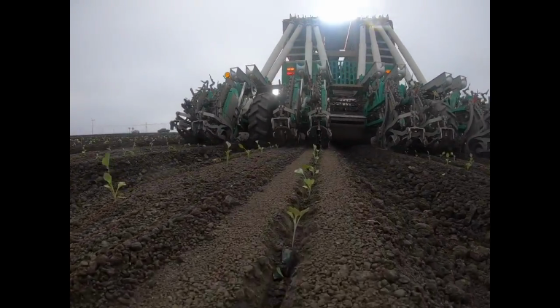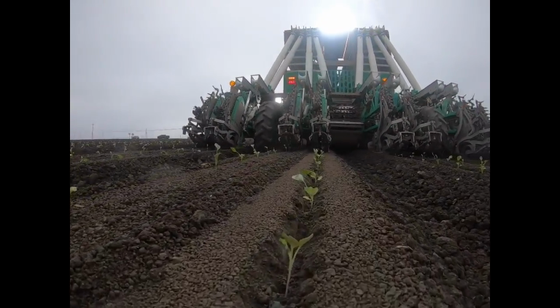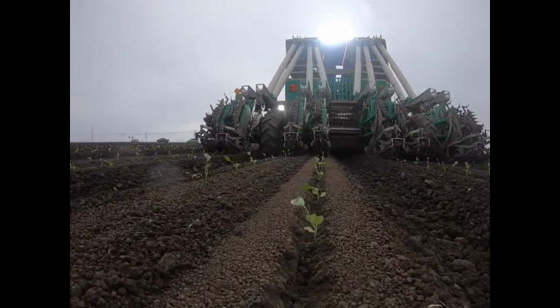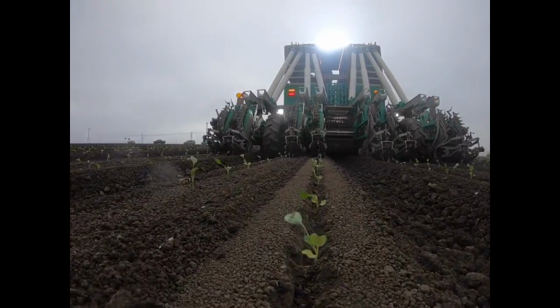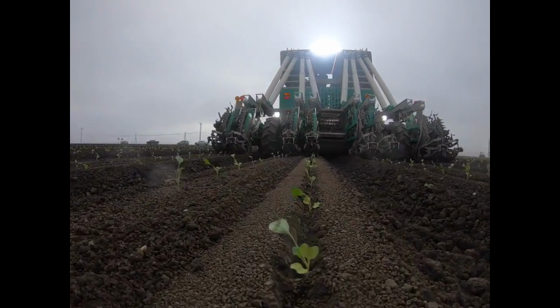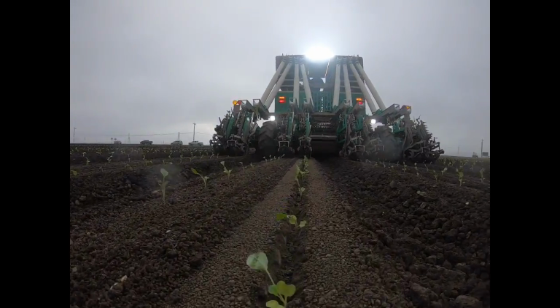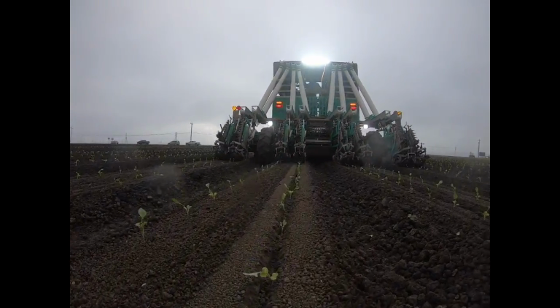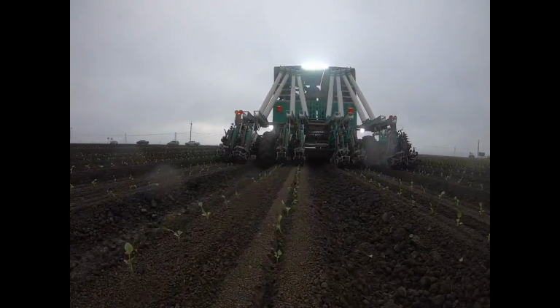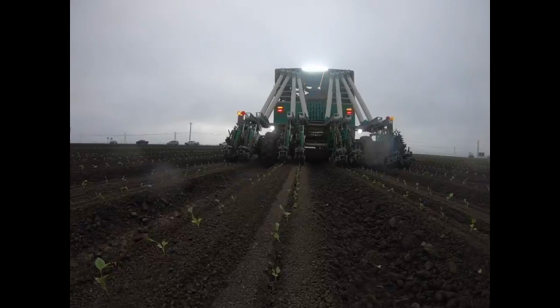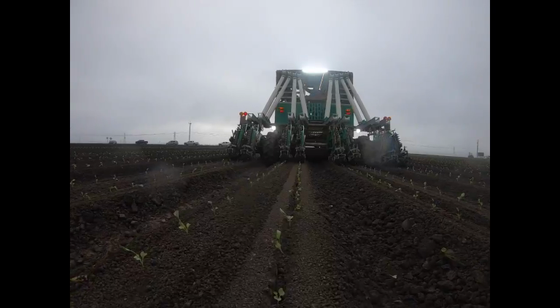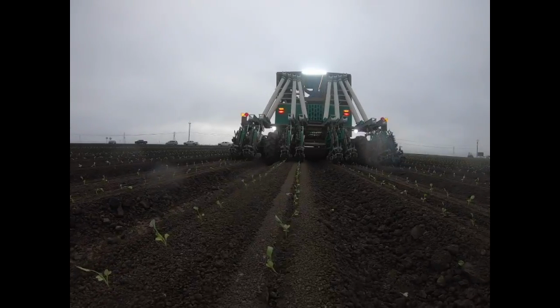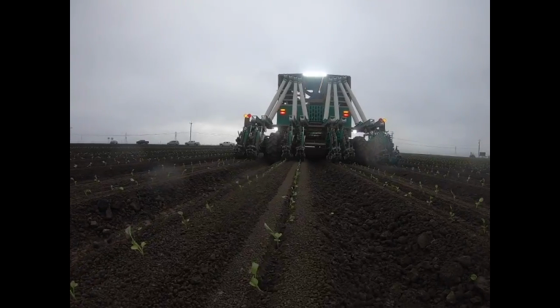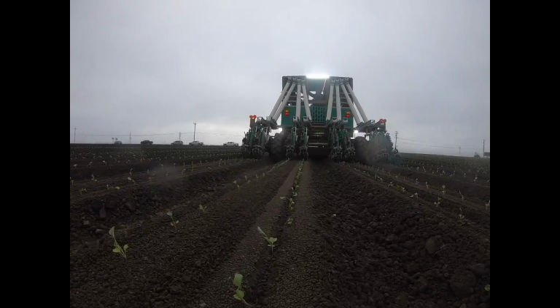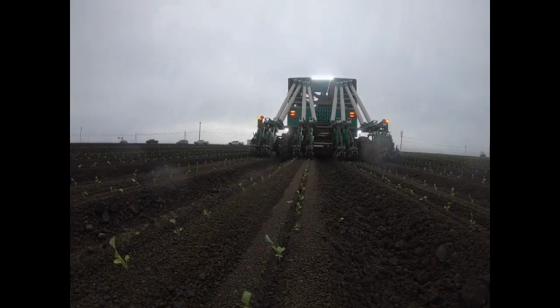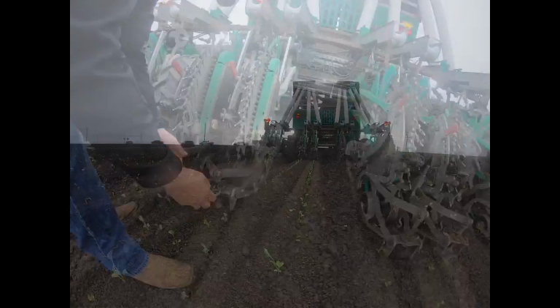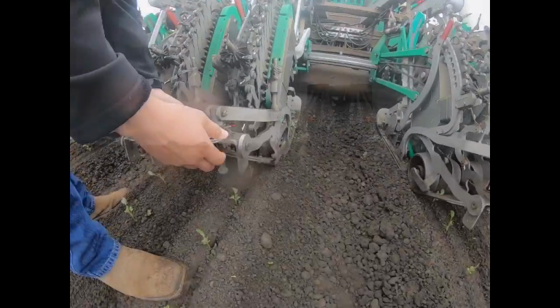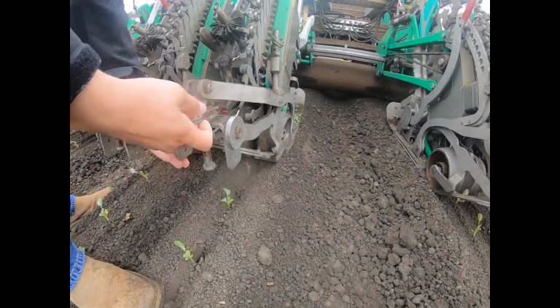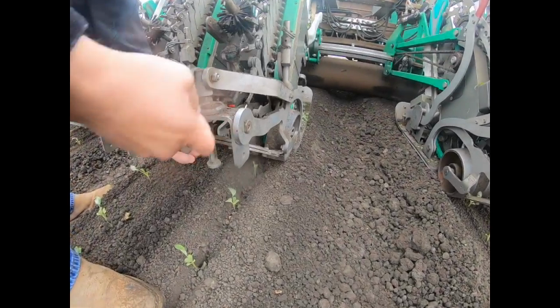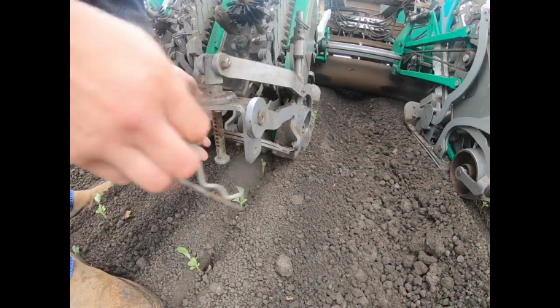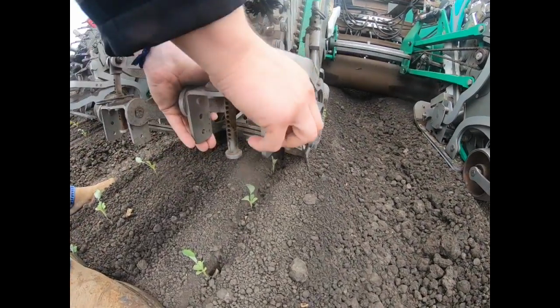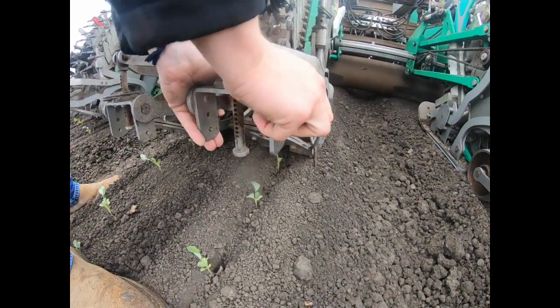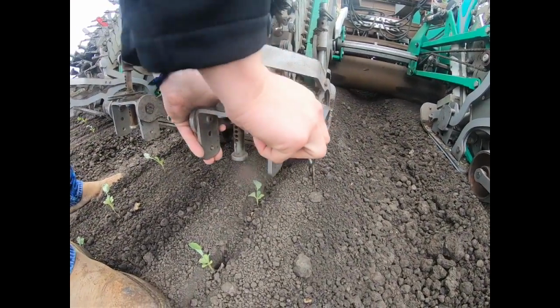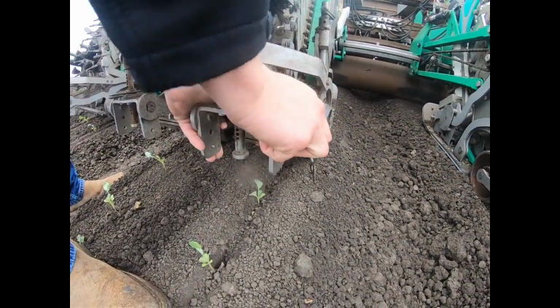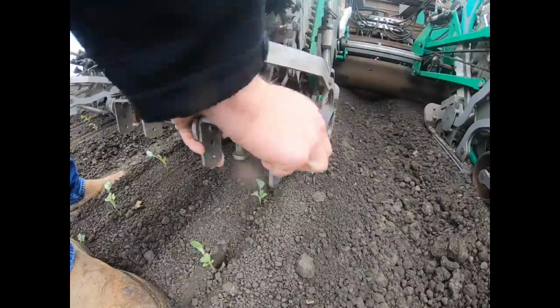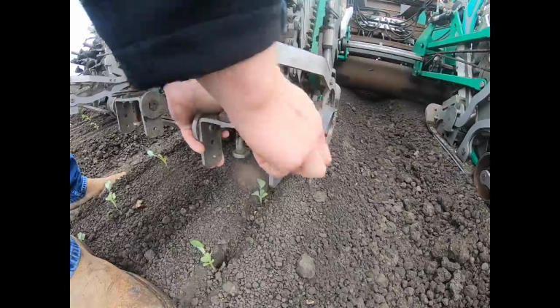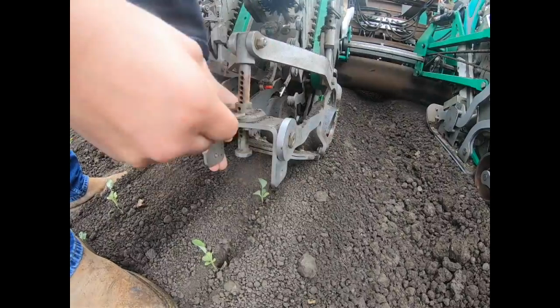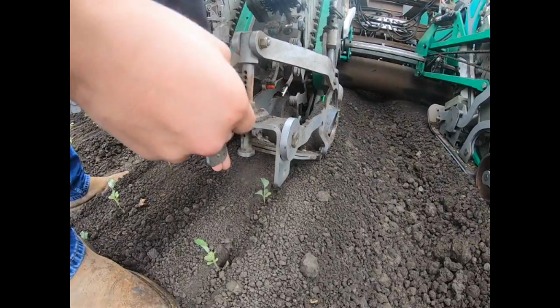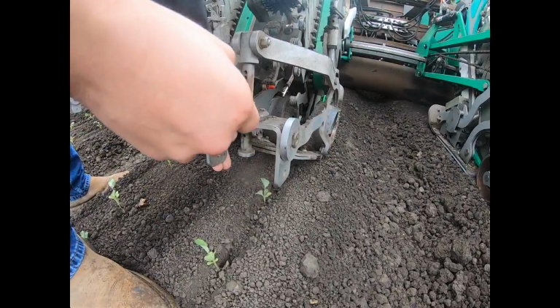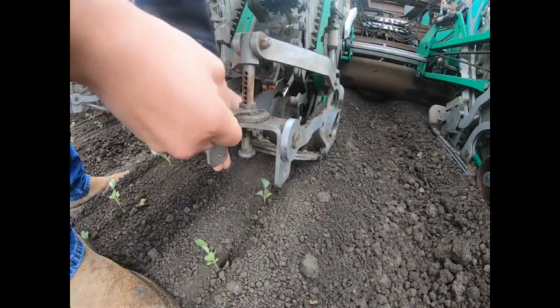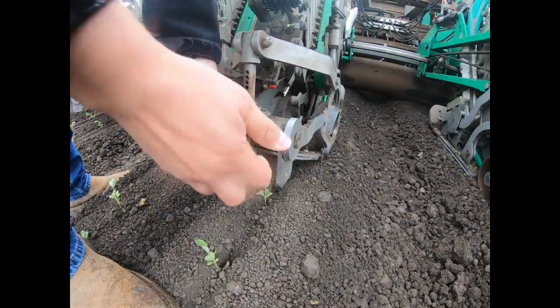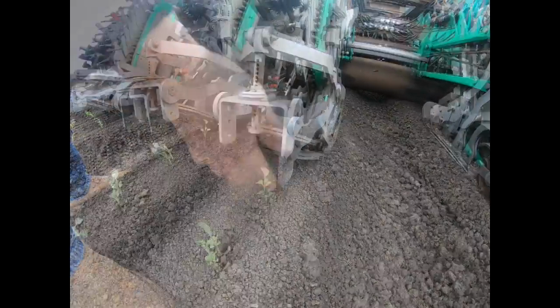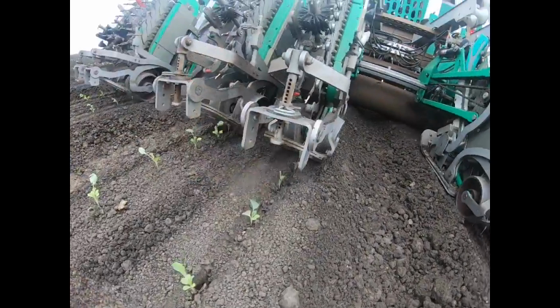In this case, the planting depth is correct, but the planter is leaving an open groove. To close the groove, remove the pin and apply pressure to adjust the packer wheels down. Replace the pin when finished.